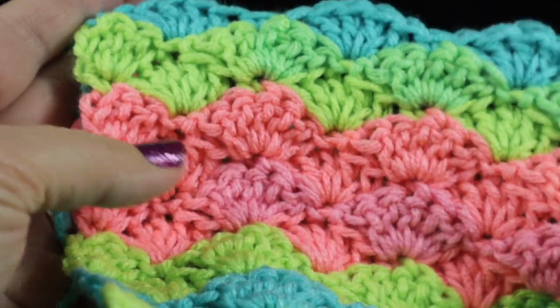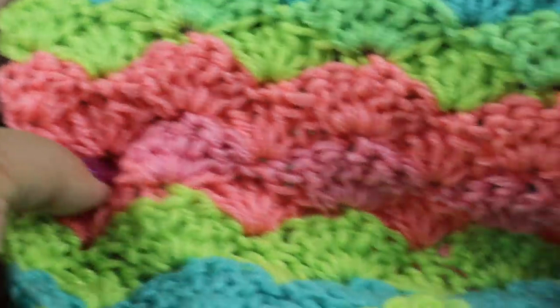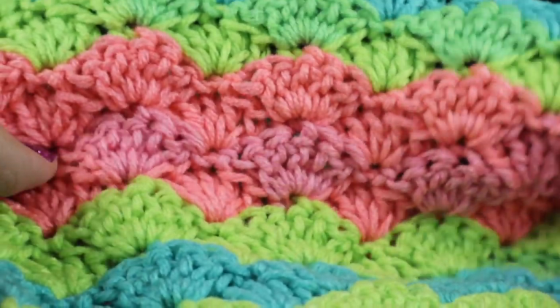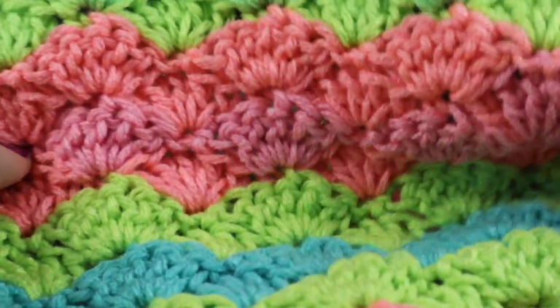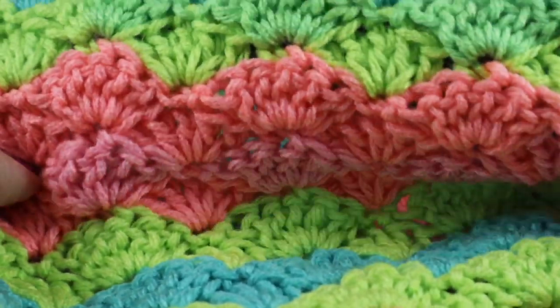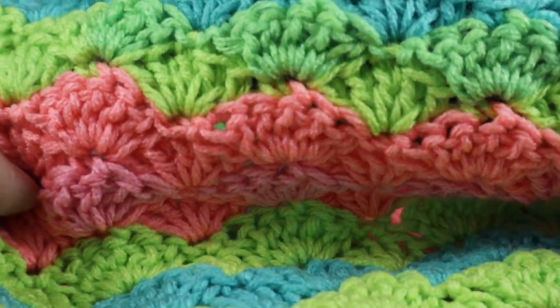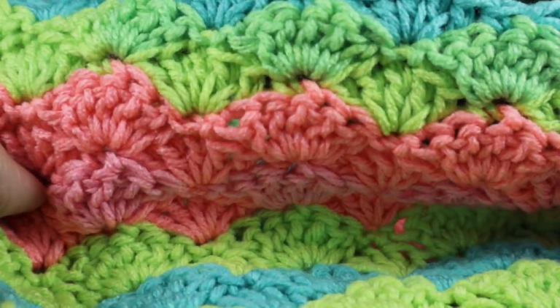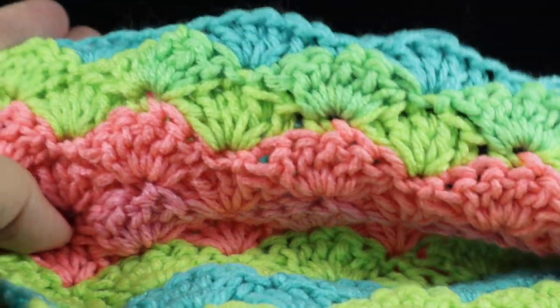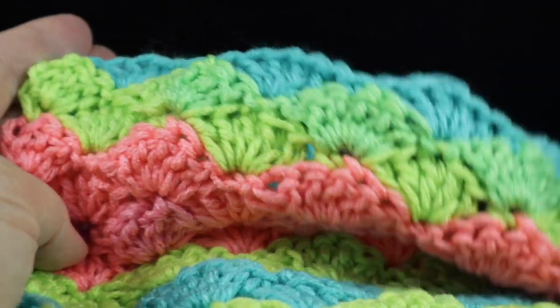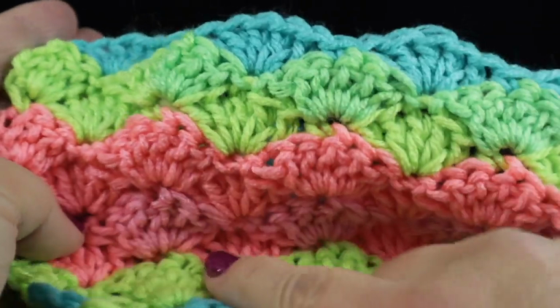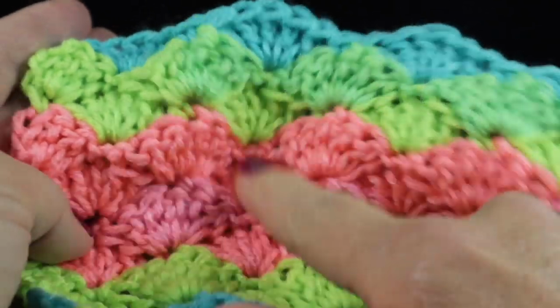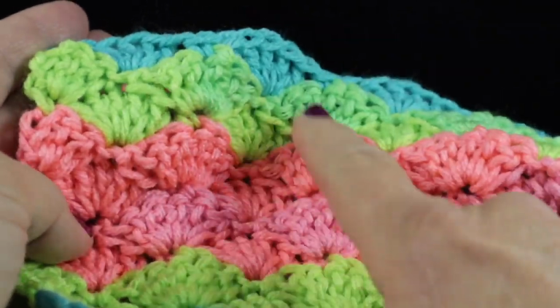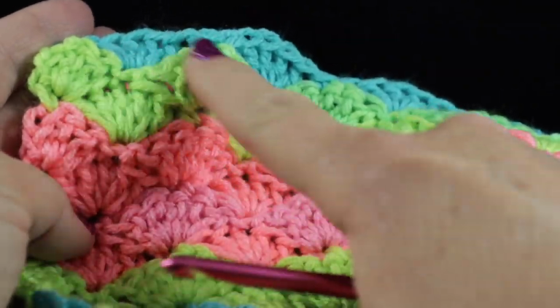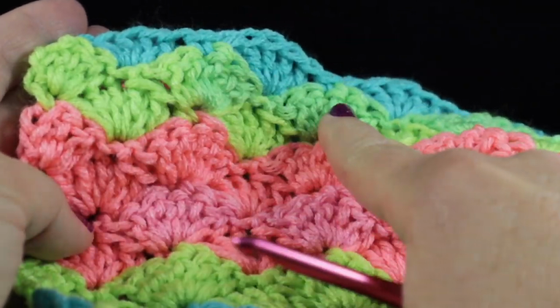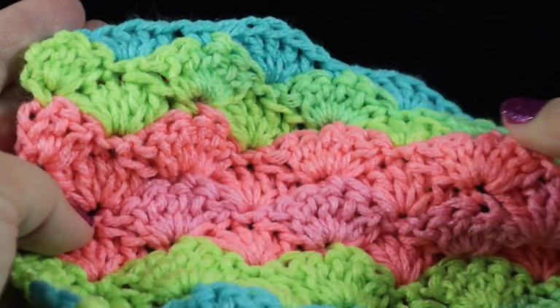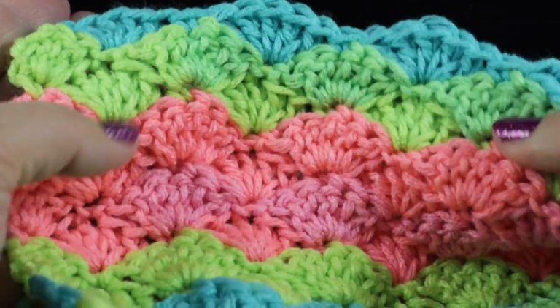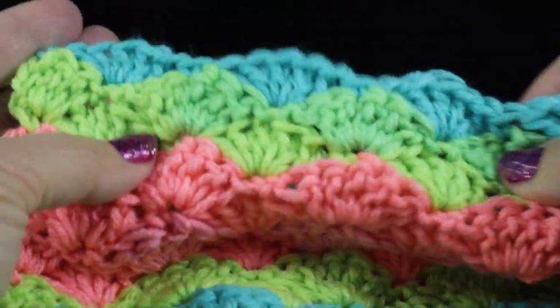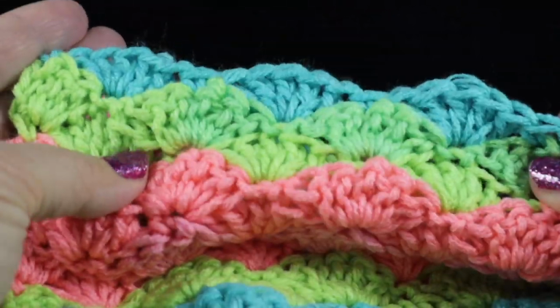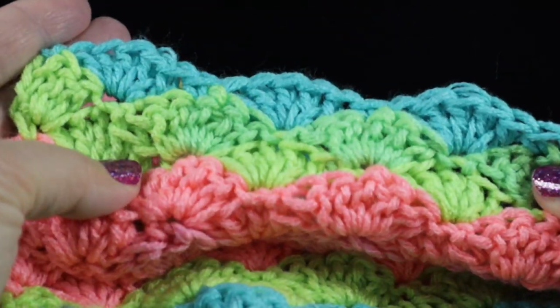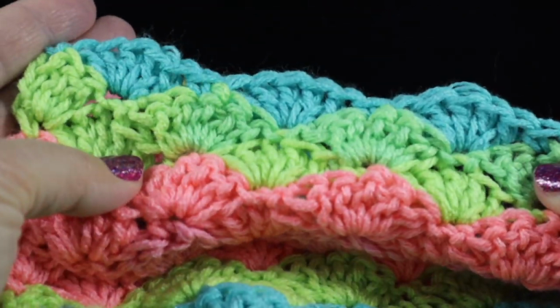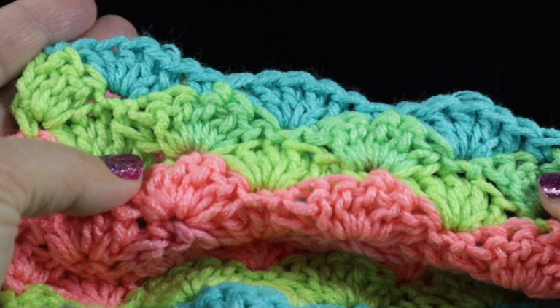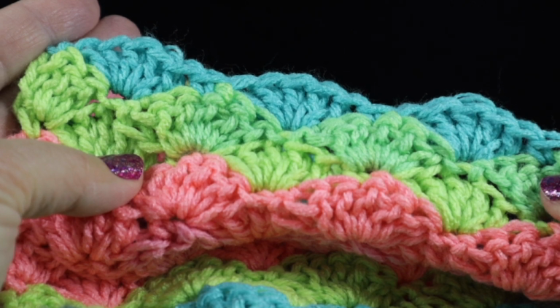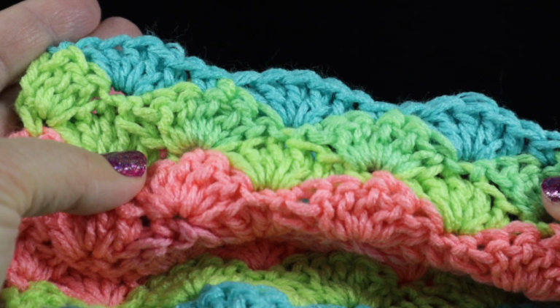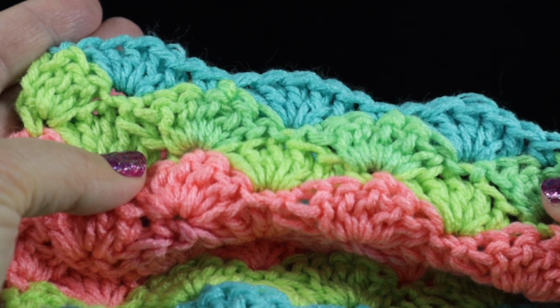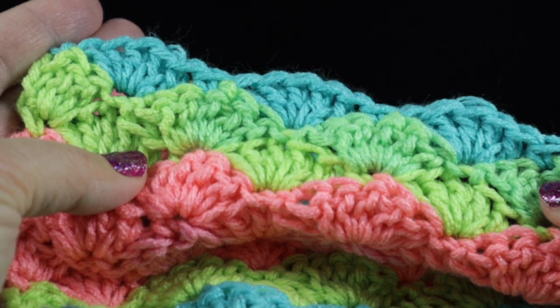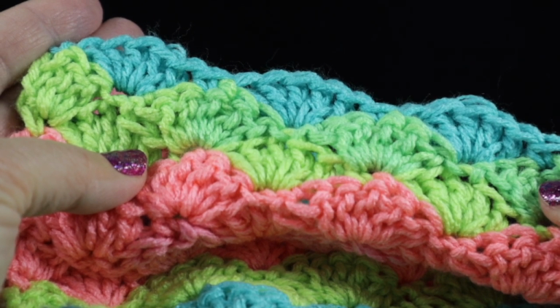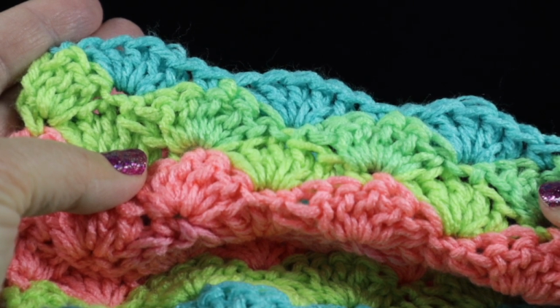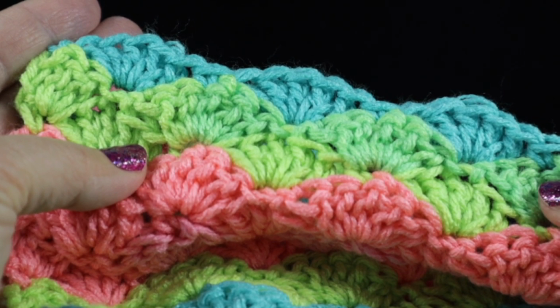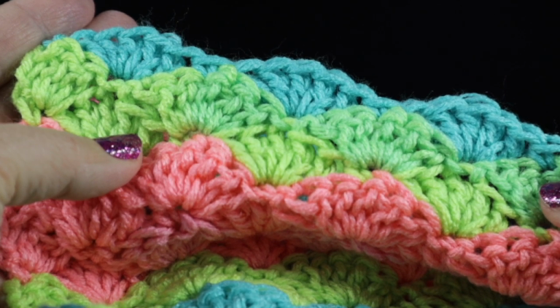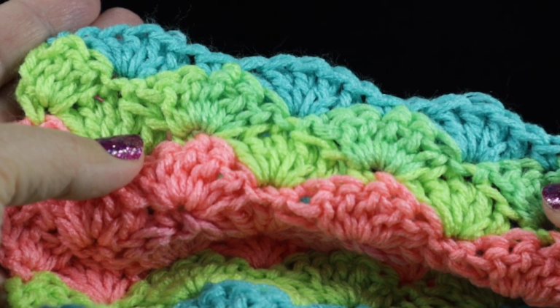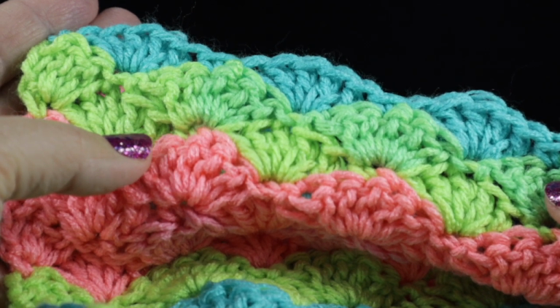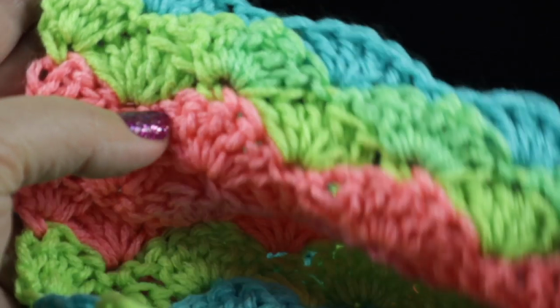I have completed the last row of this particular baby blanket. Let me also mention that you can use this edging on any project.